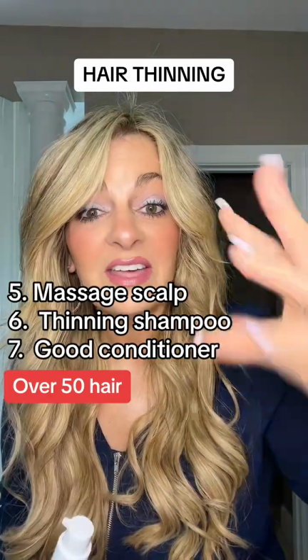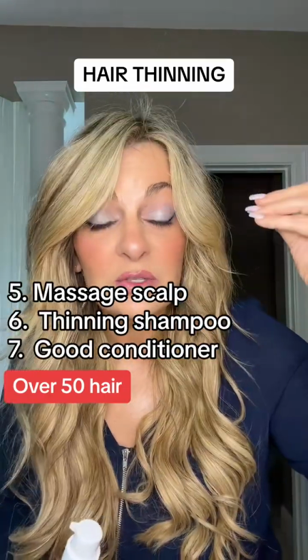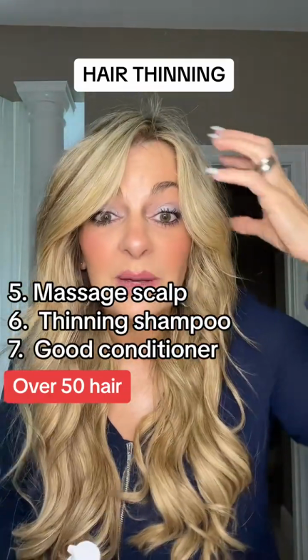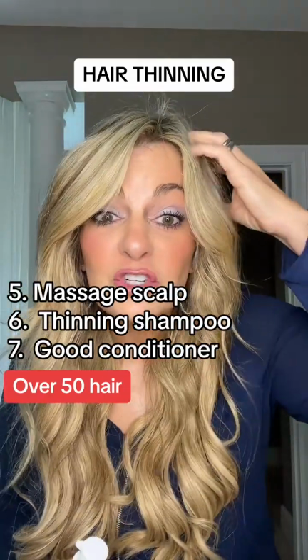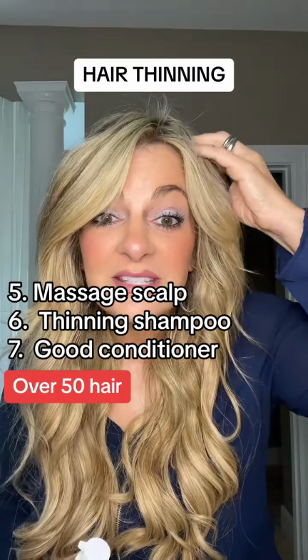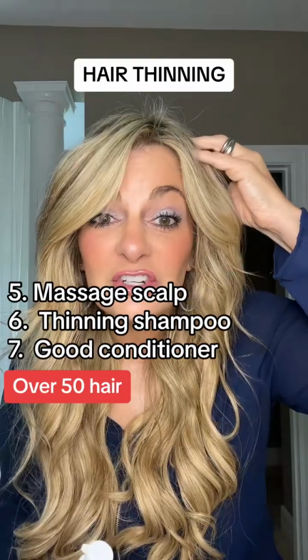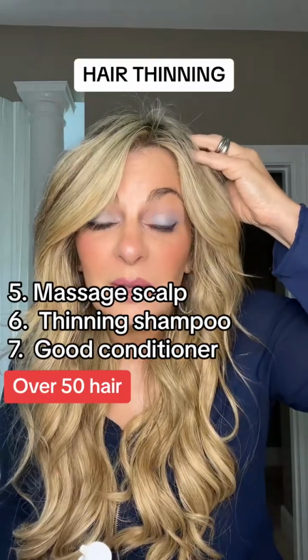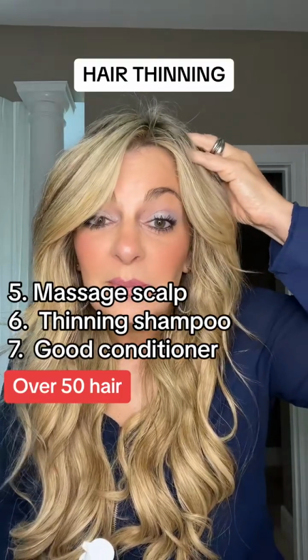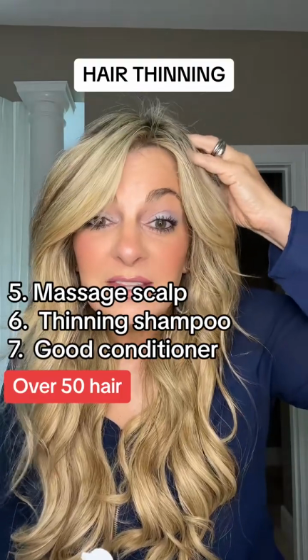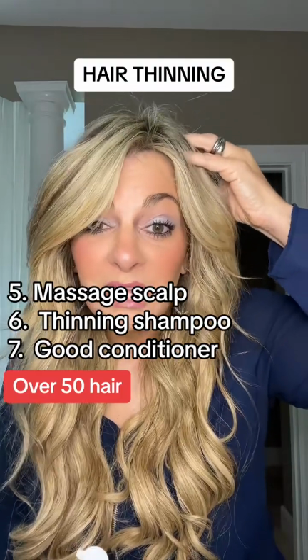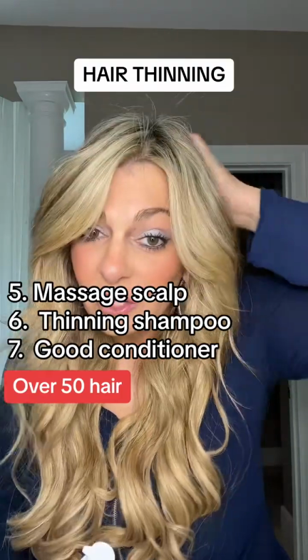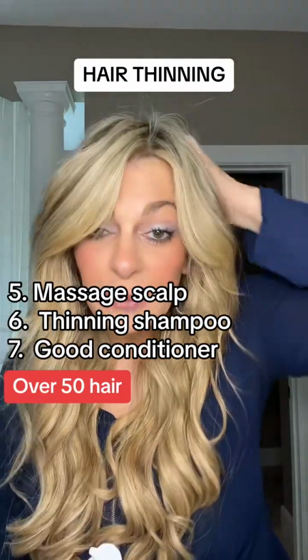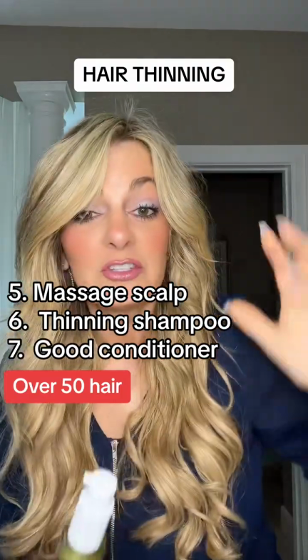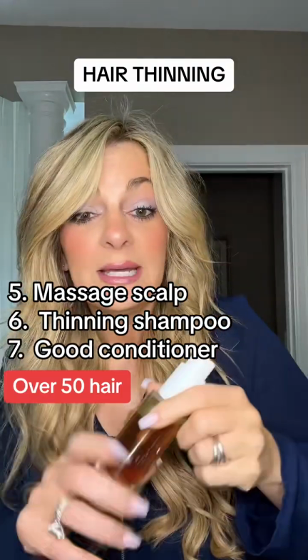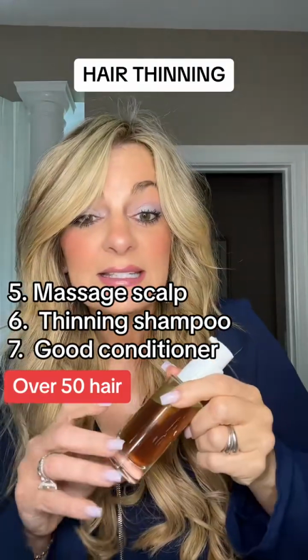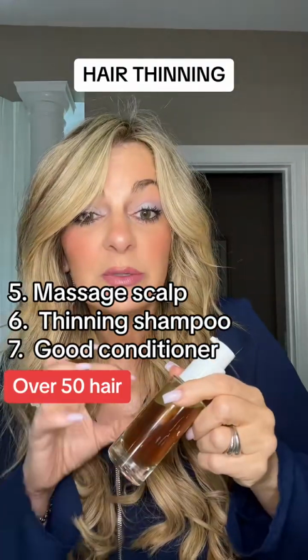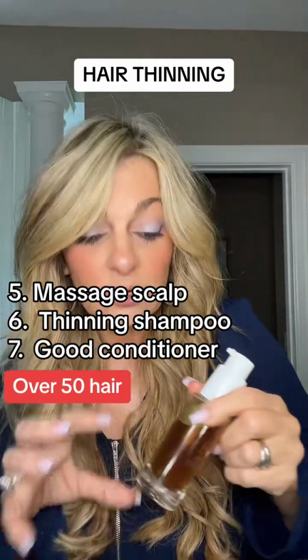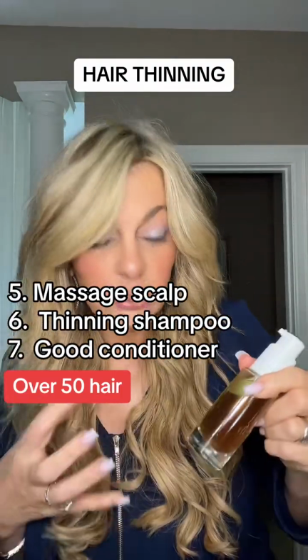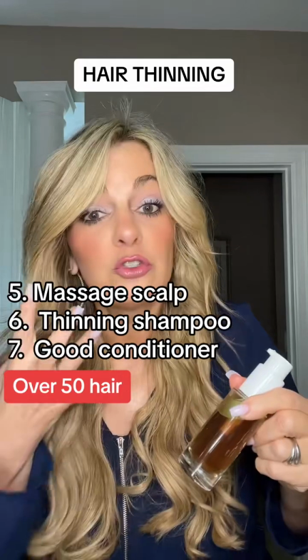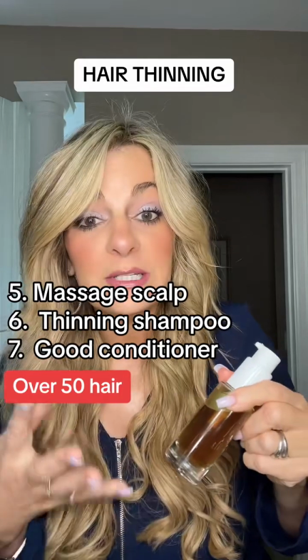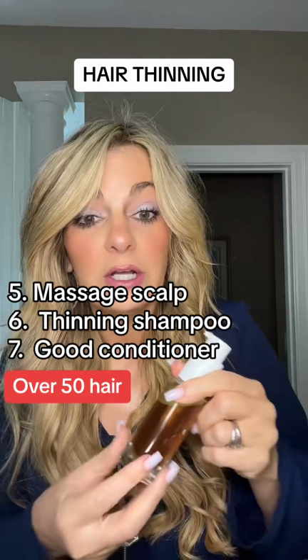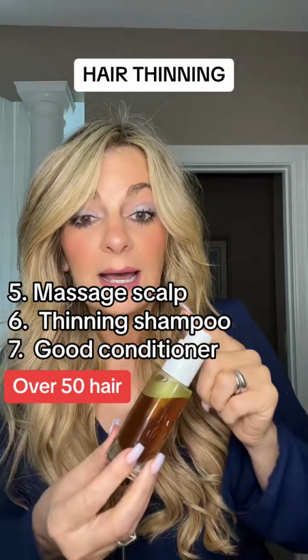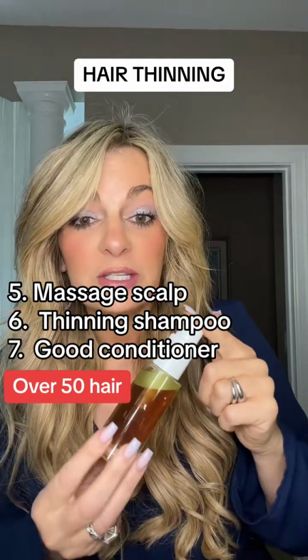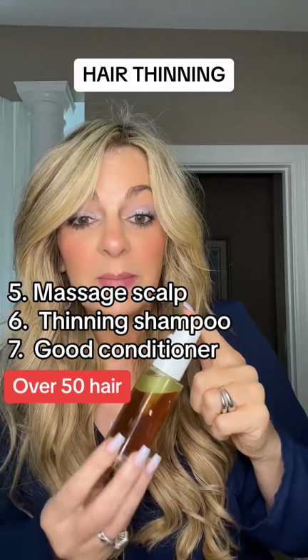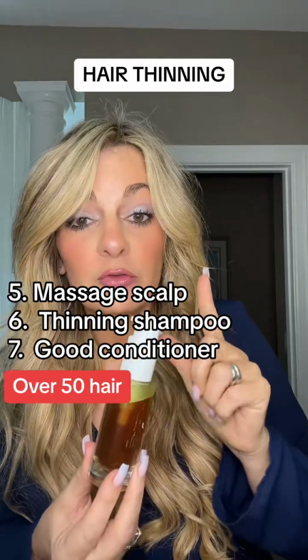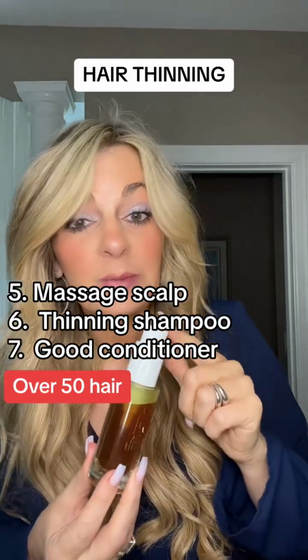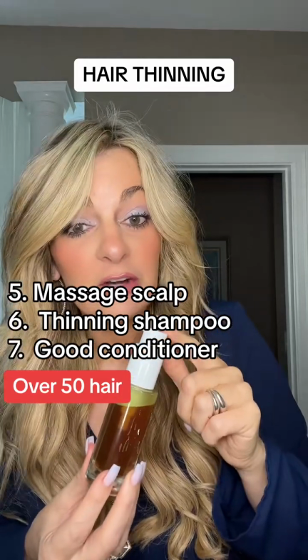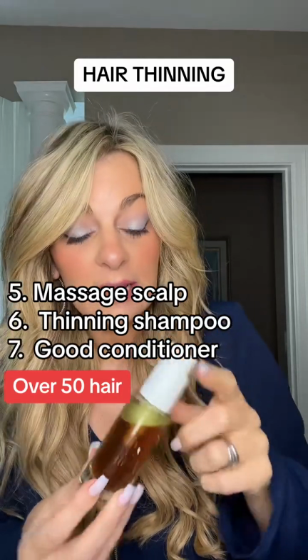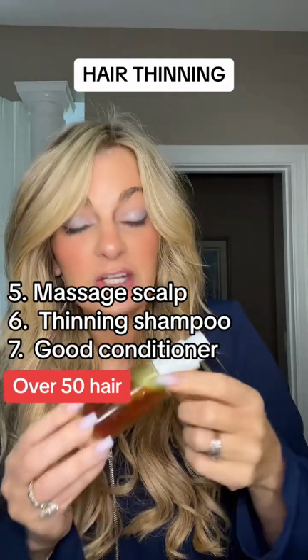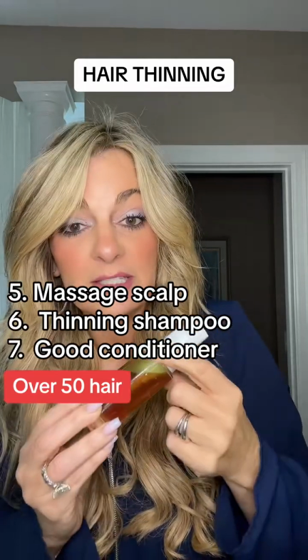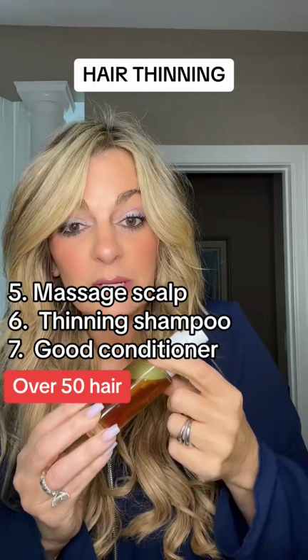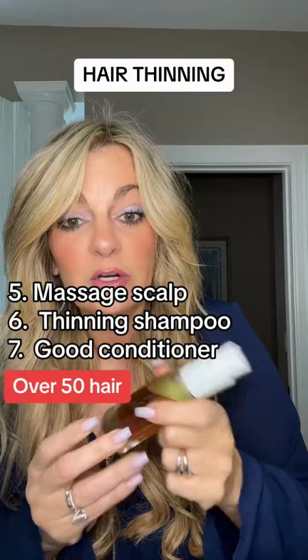Then for the outside, make sure you're massaging your scalp so that blood flow is happening. Take a serum or take an oil. You can use grapeseed oil — I actually make my own rosemary hair tonic and mix it with grapeseed oil.